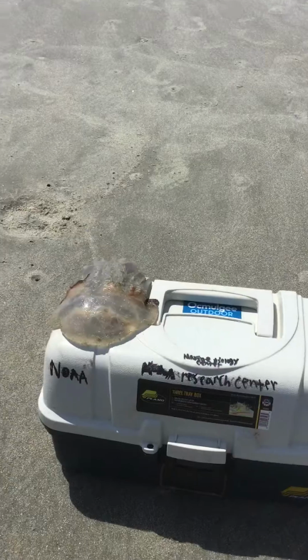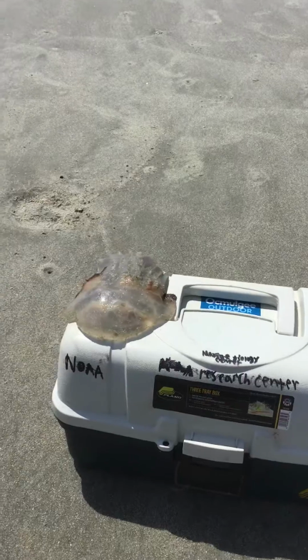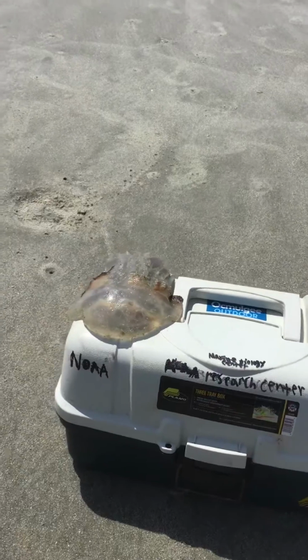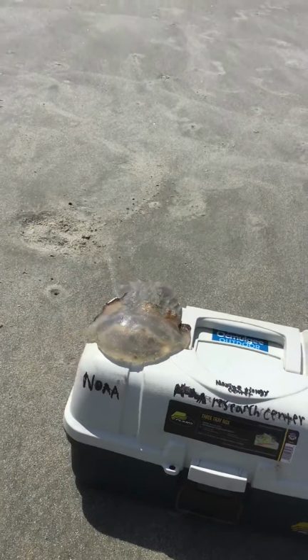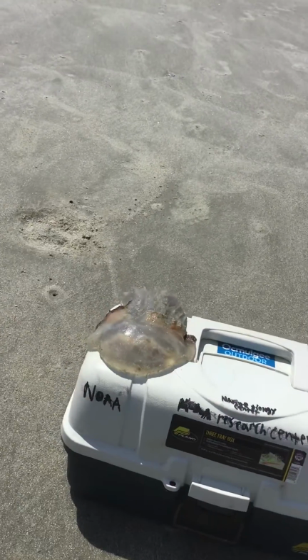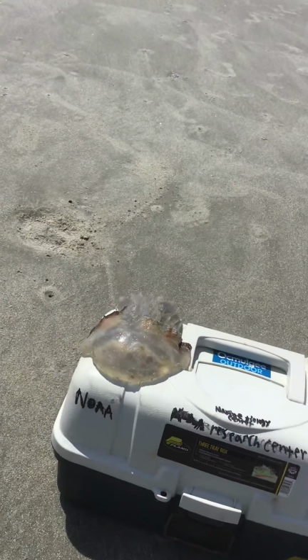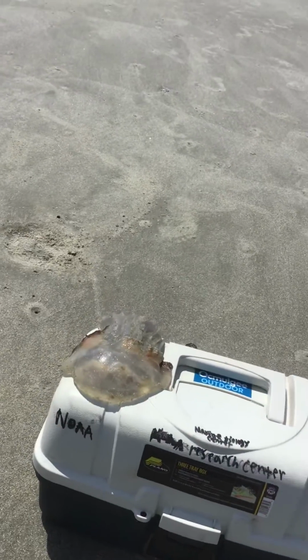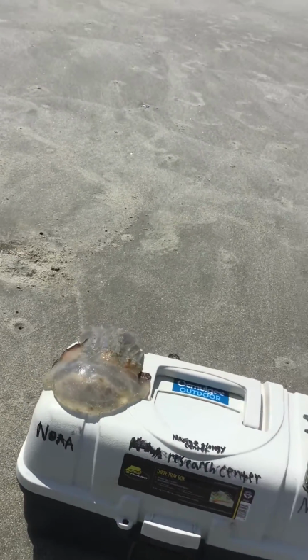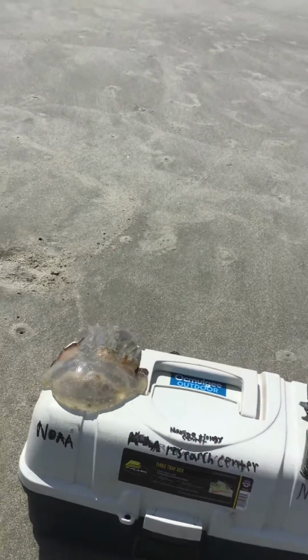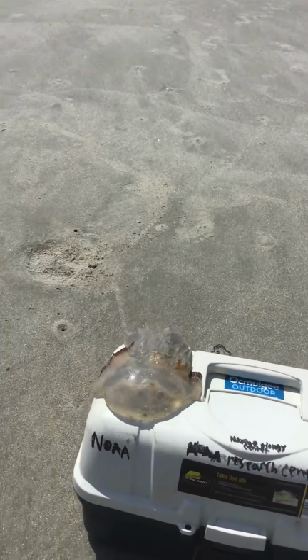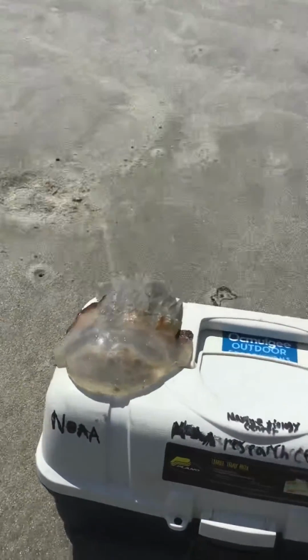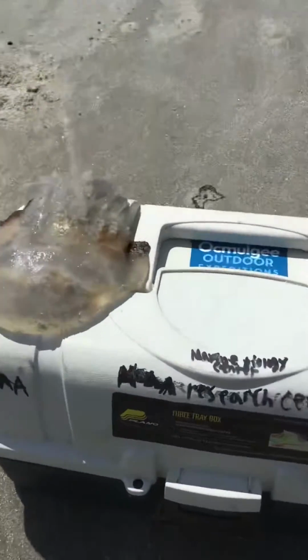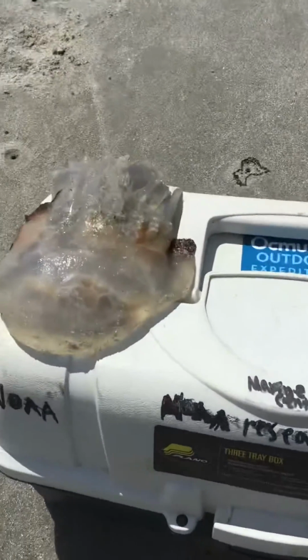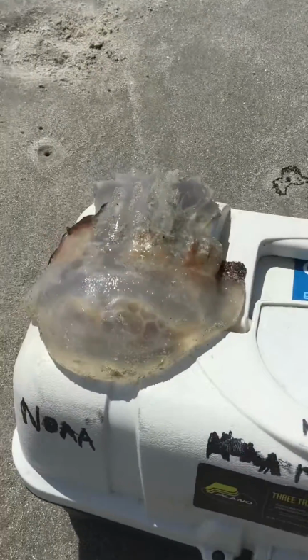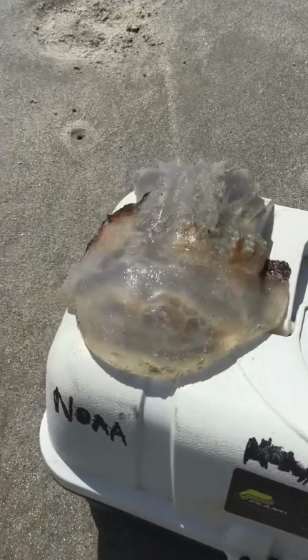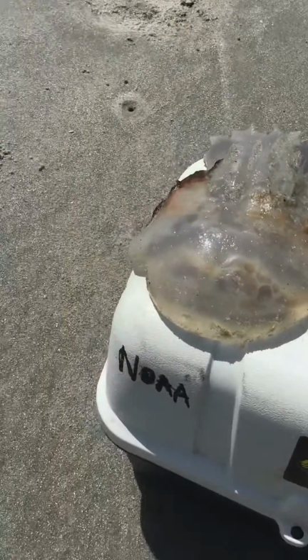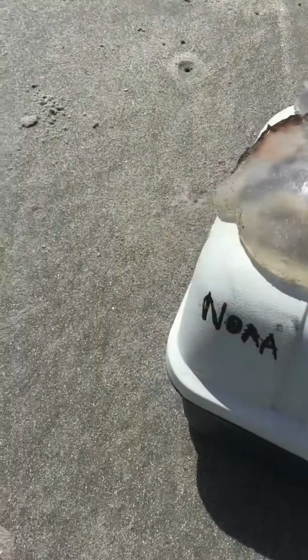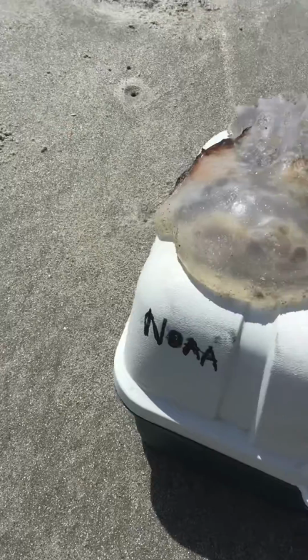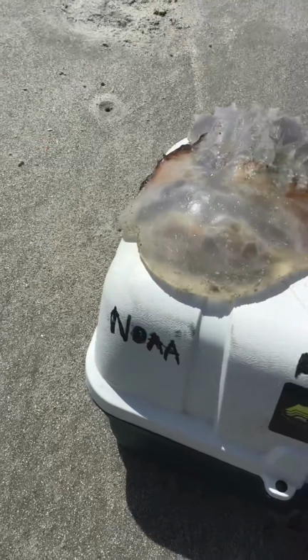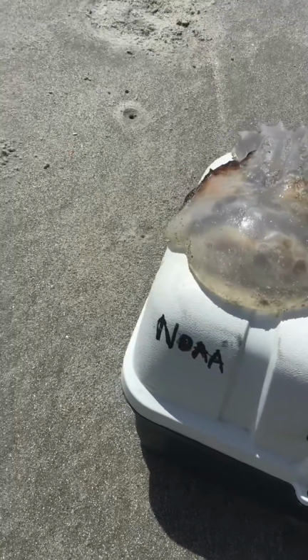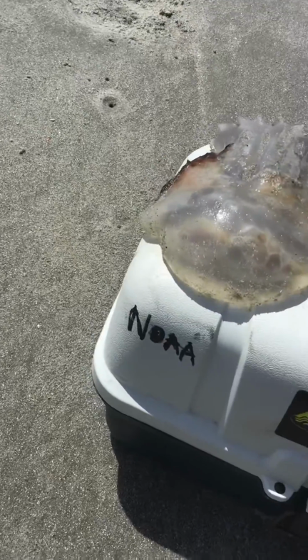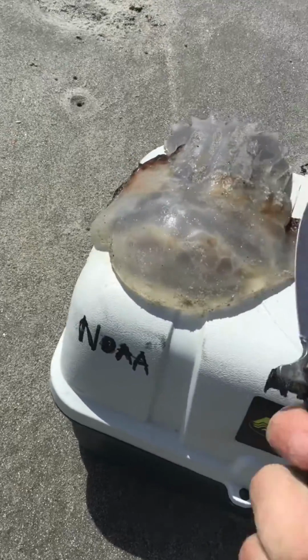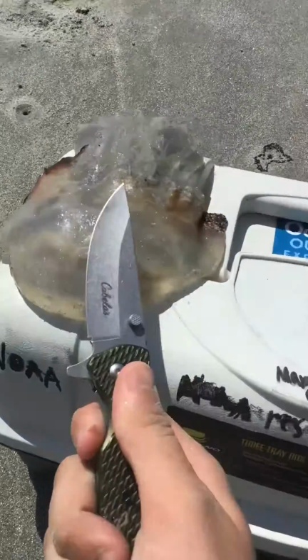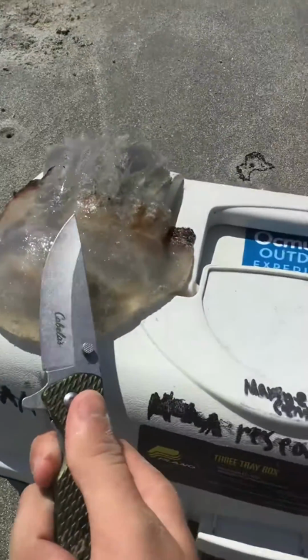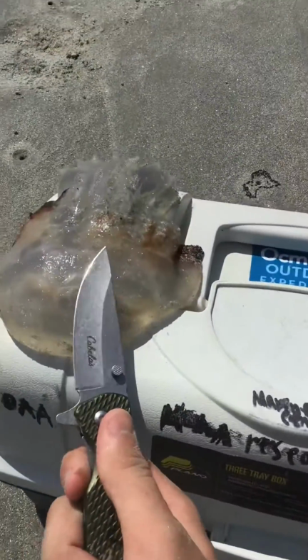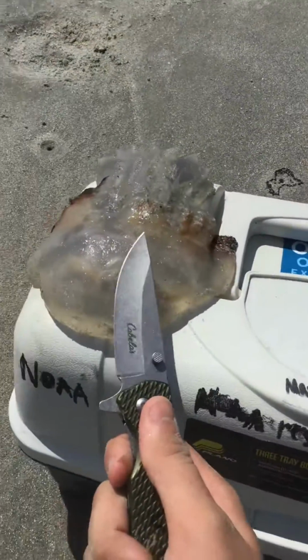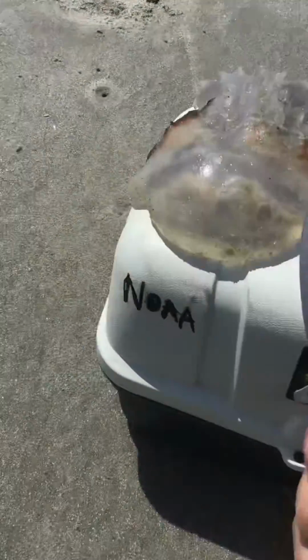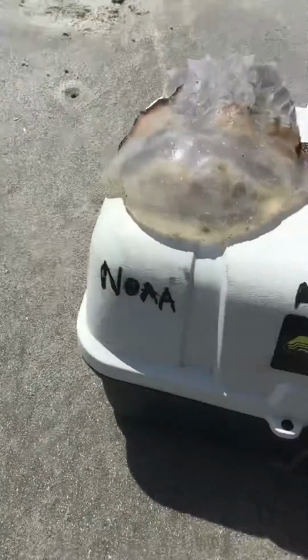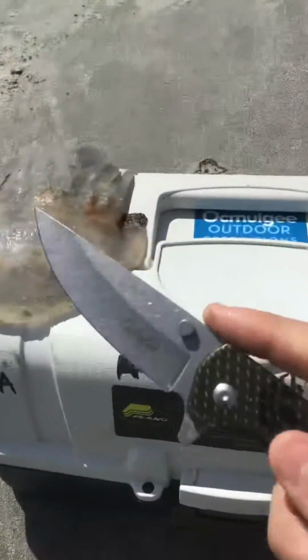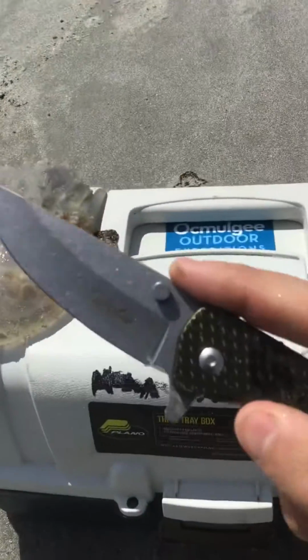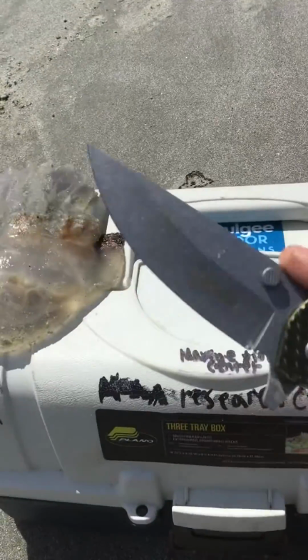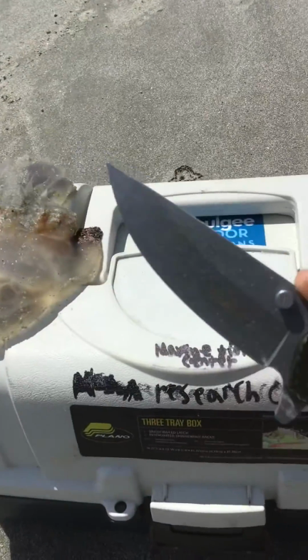What's up guys, today I'm going to be cutting open a cannonball jellyfish. This one's already dead, and this is my brand new knife.